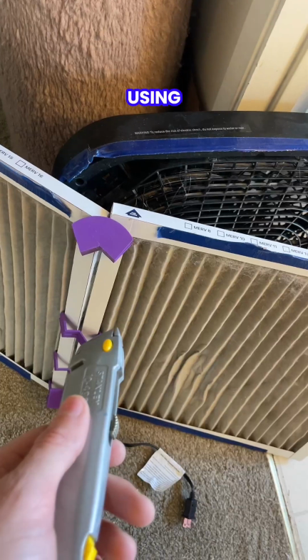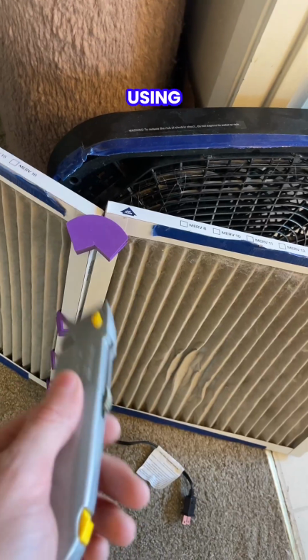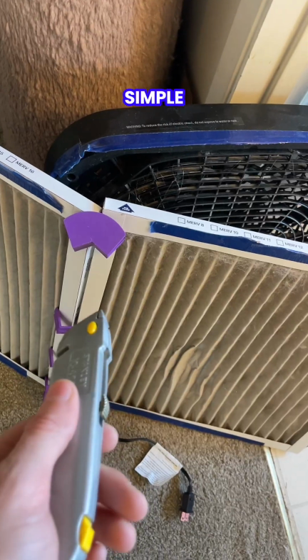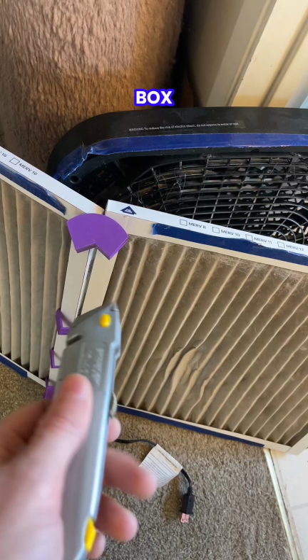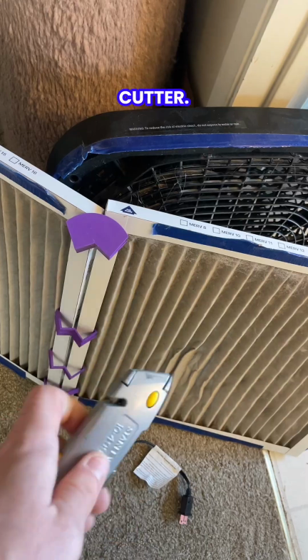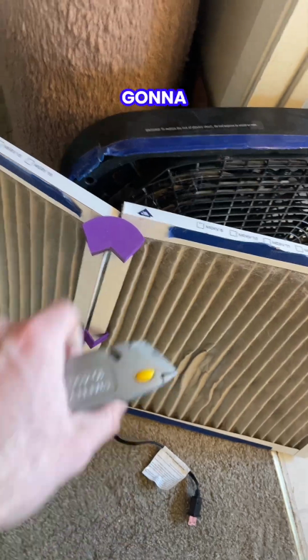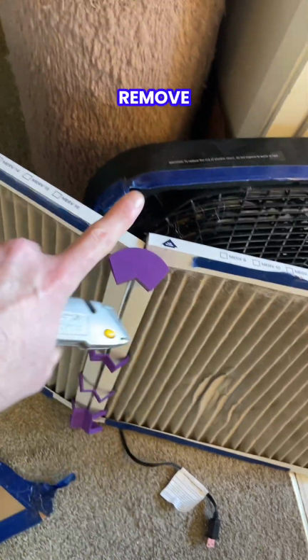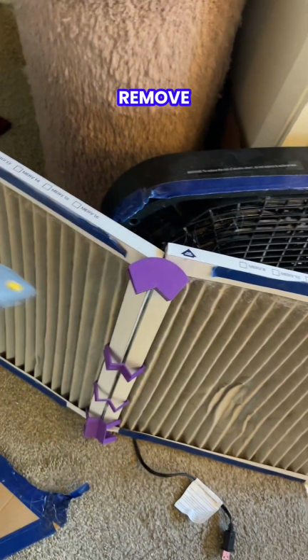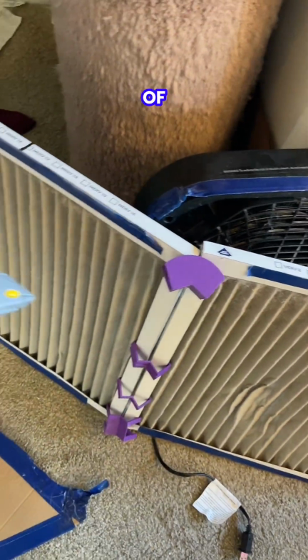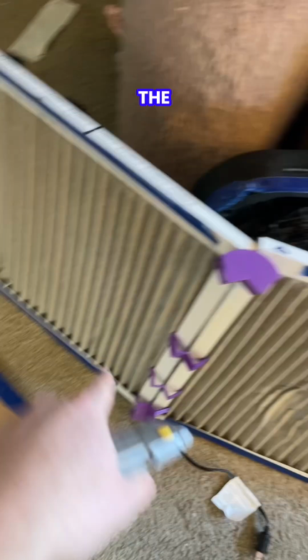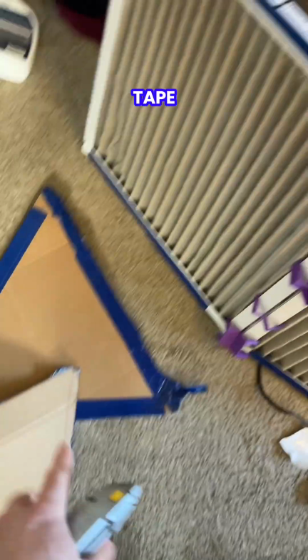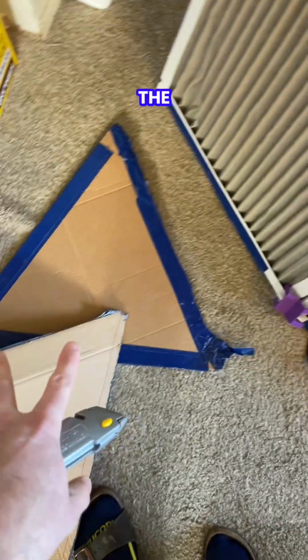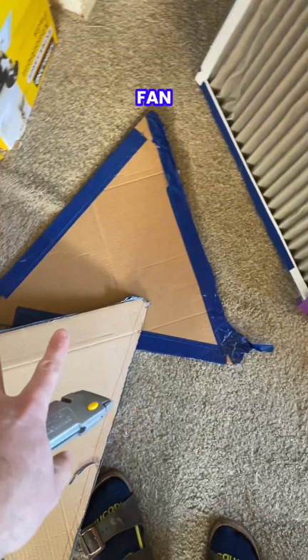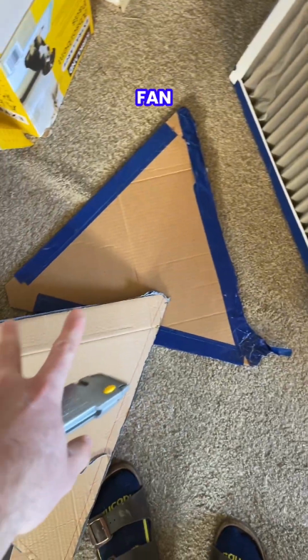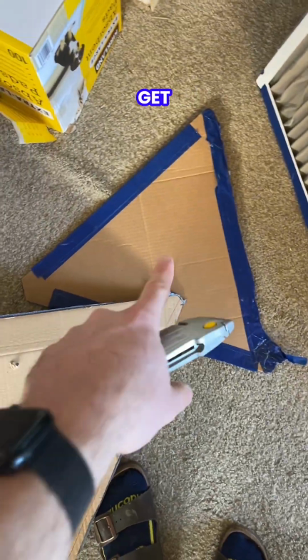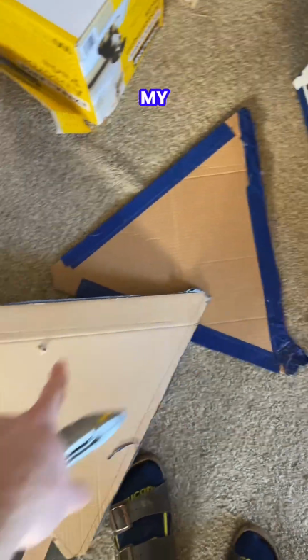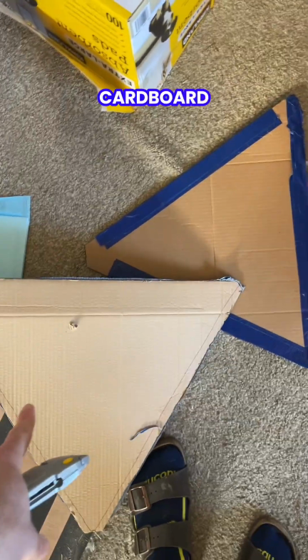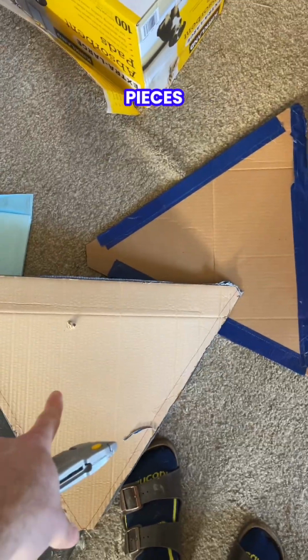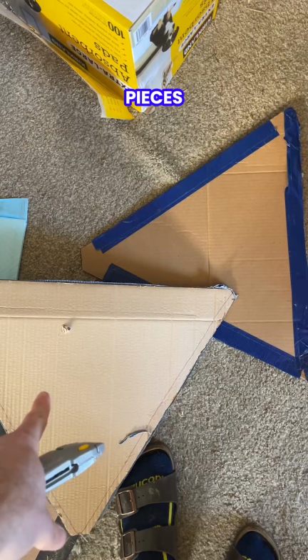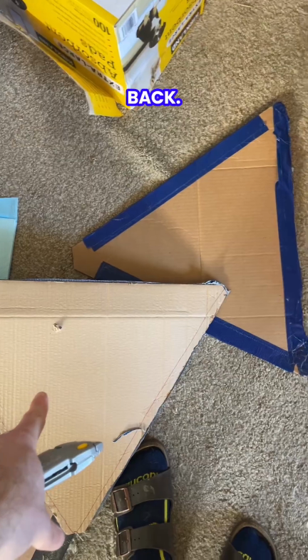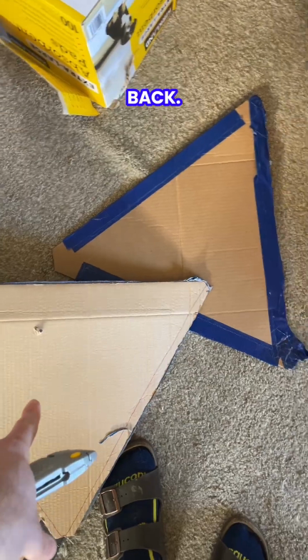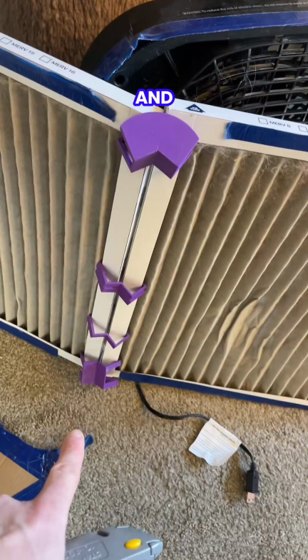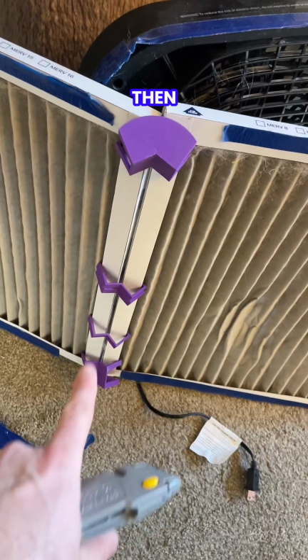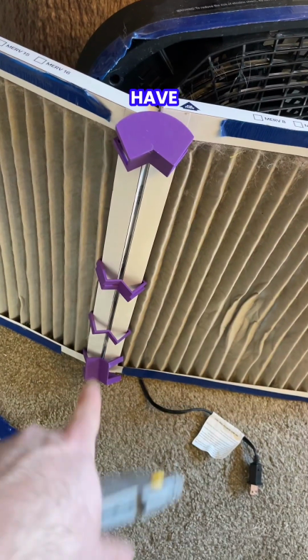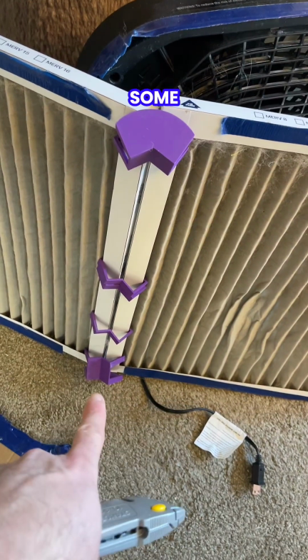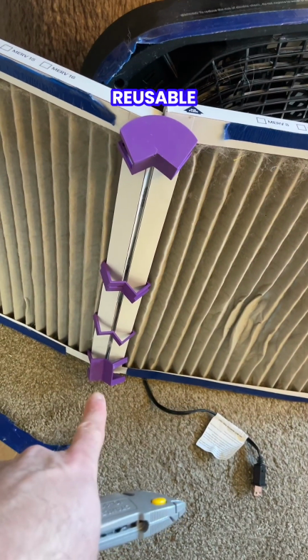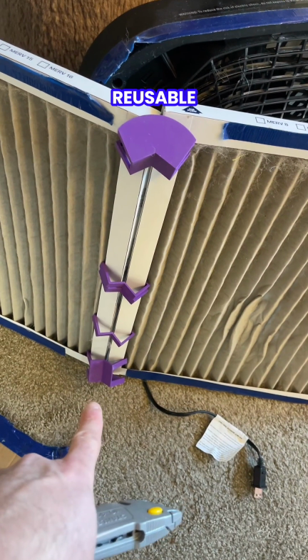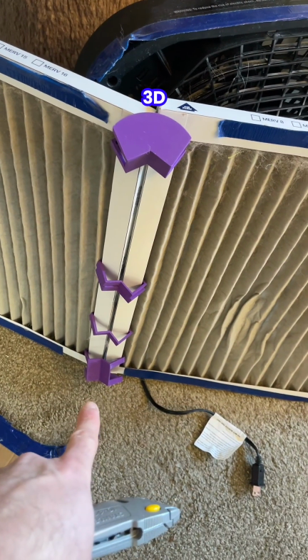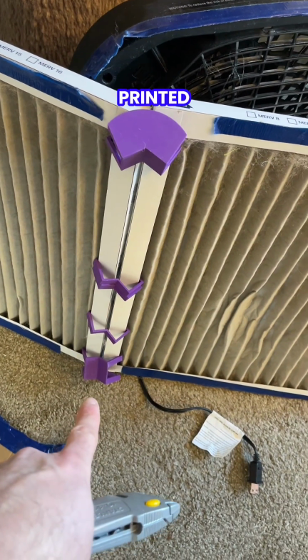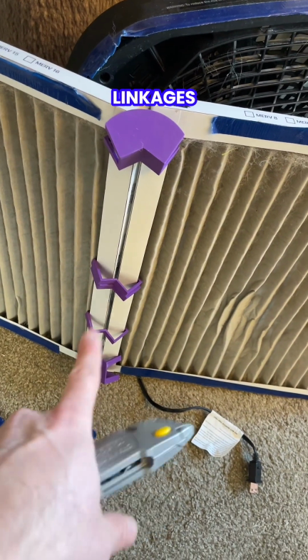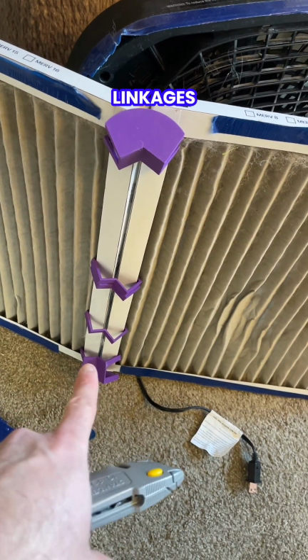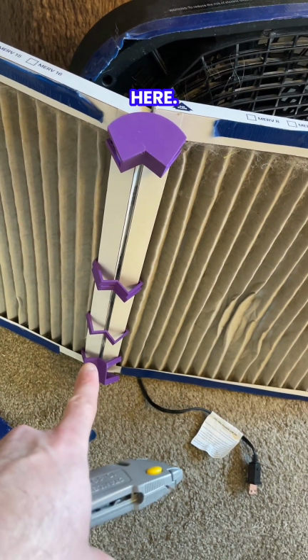Using a simple box cutter, I'm going to remove all of the tape from the fan and get my cardboard pieces back. And then I have some reusable 3D printed linkages here.